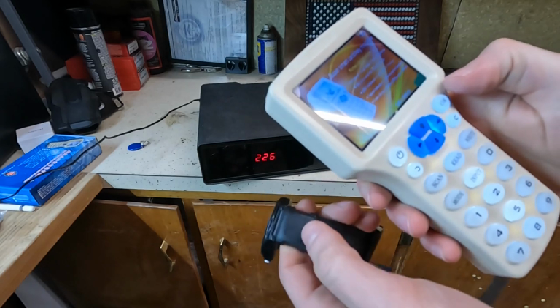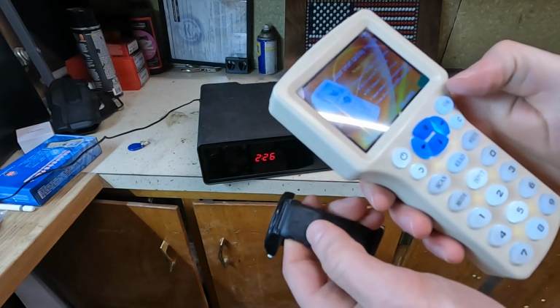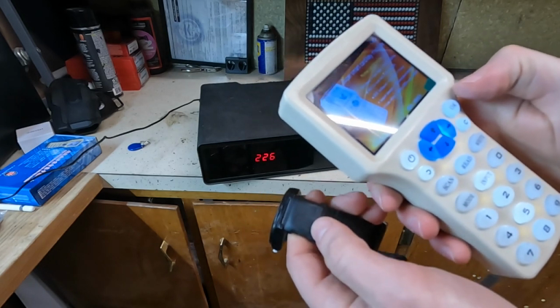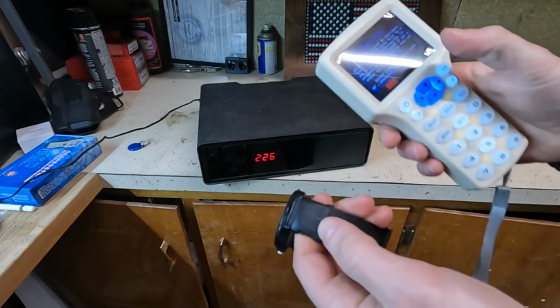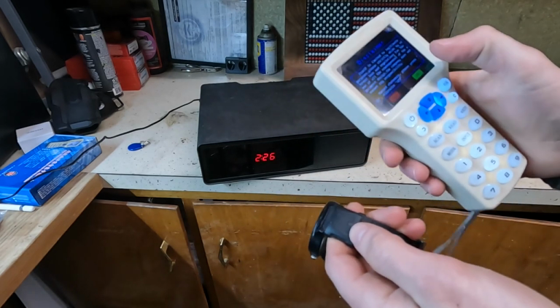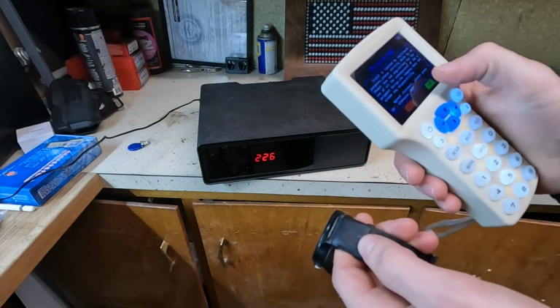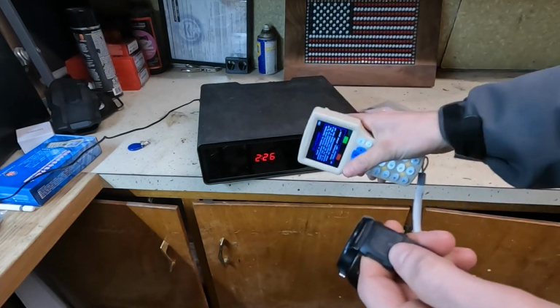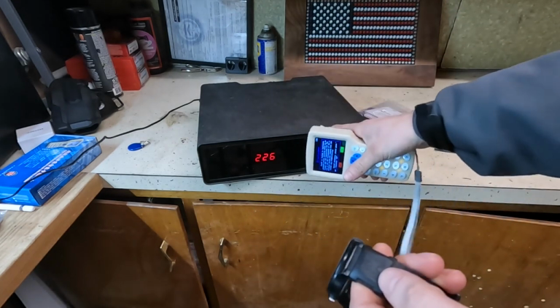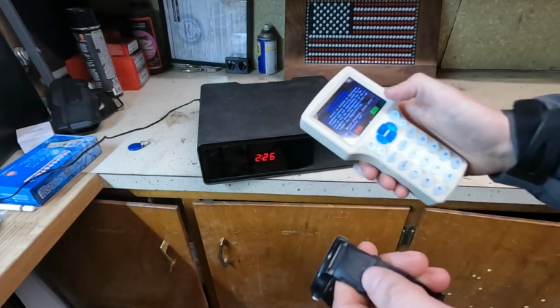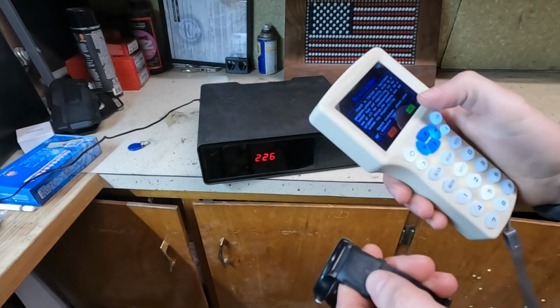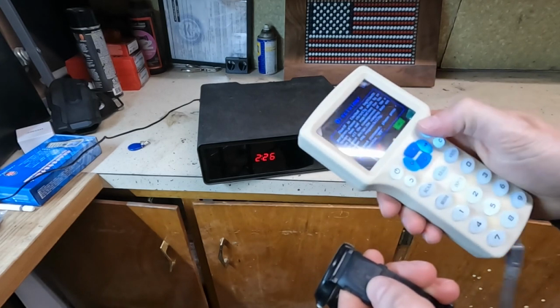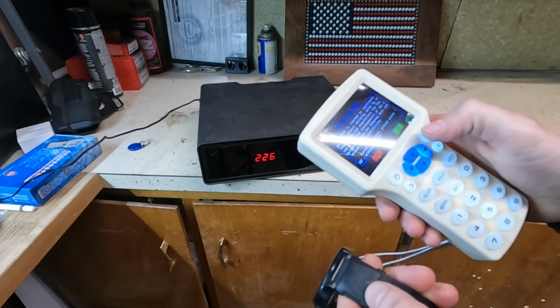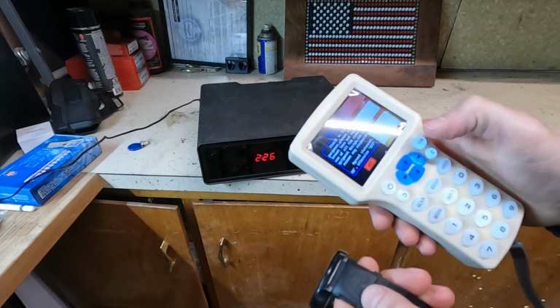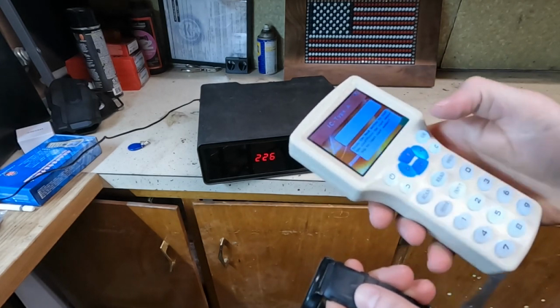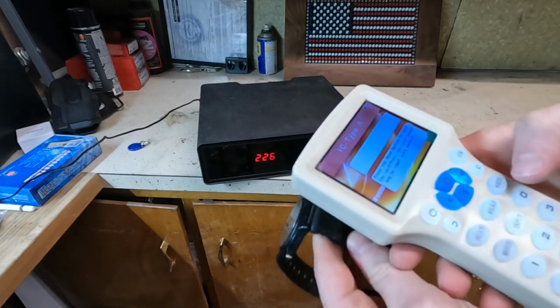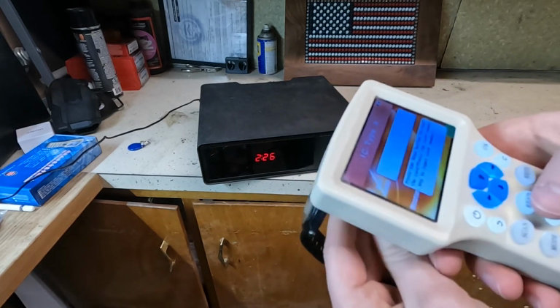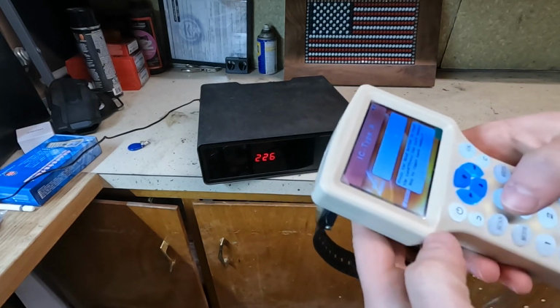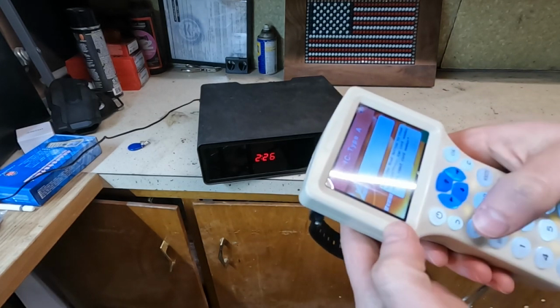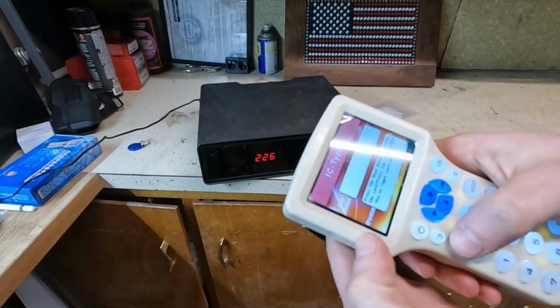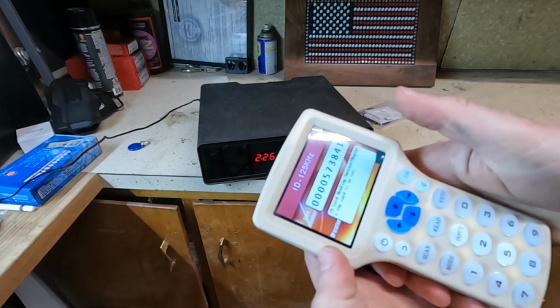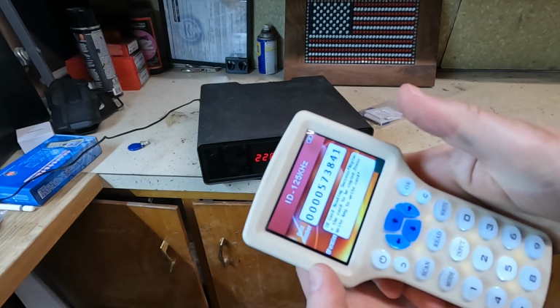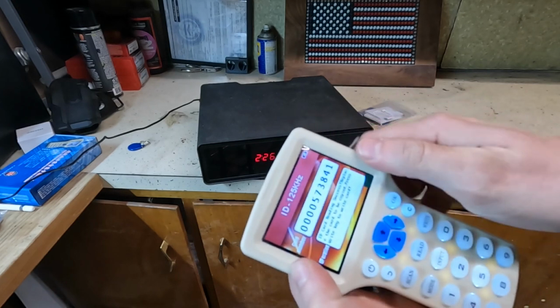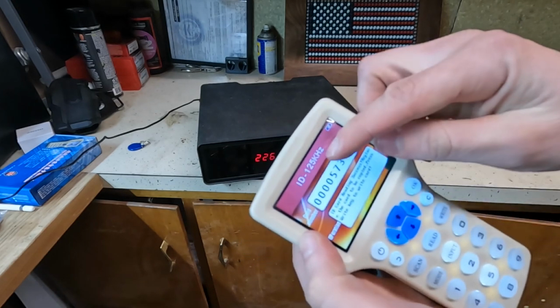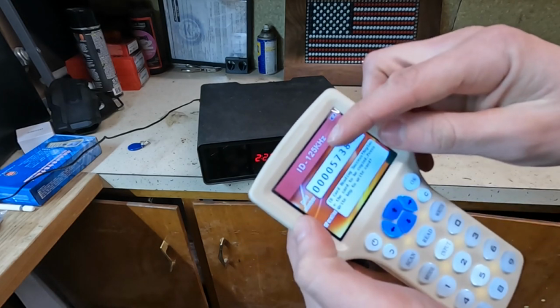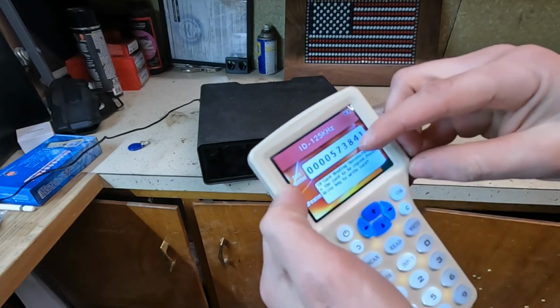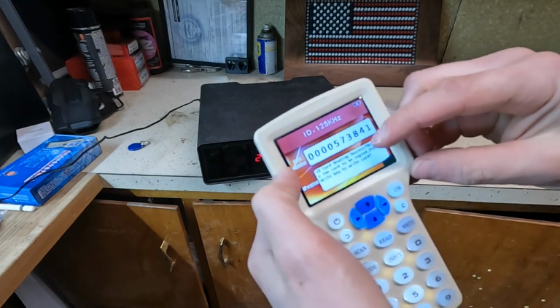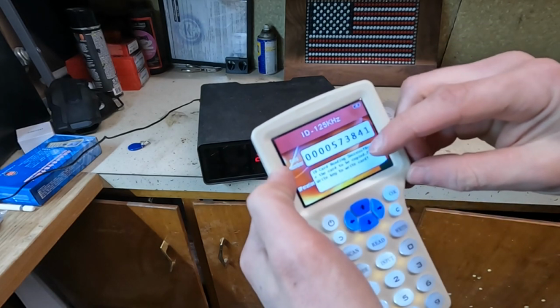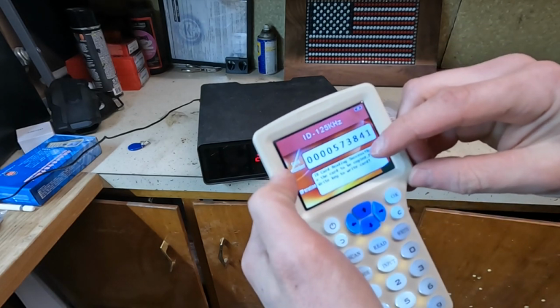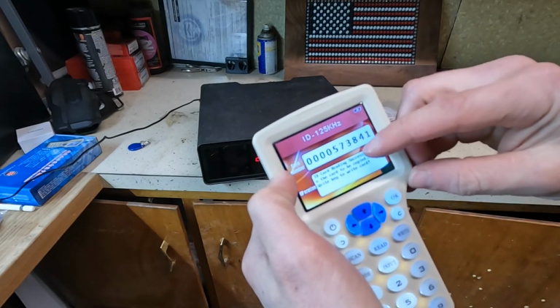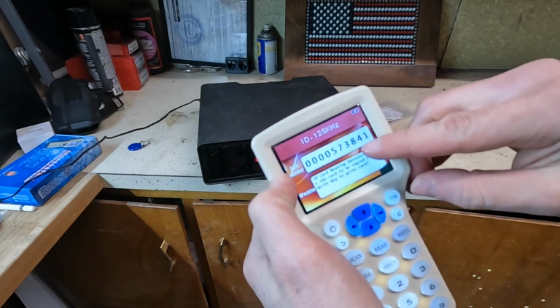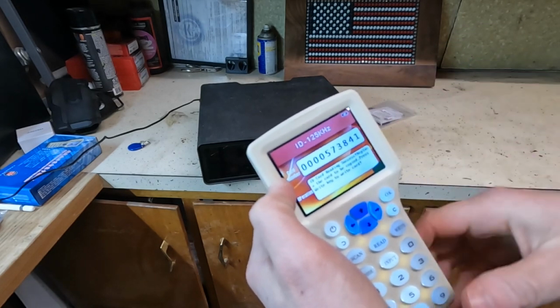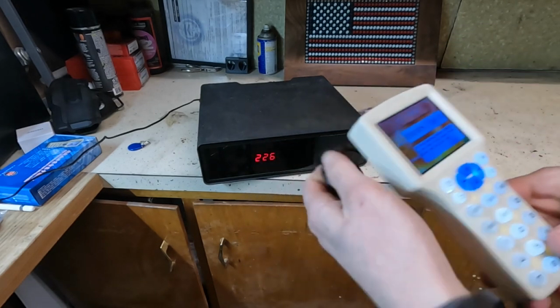I'm going to read this one — it's been programmed the normal way to work with the Hornady safe. I'll just hit scan. It confirms it's 125 kilohertz and here's your ID.